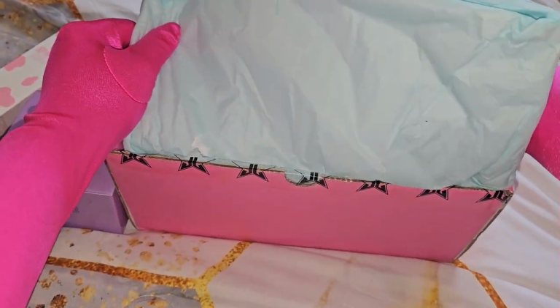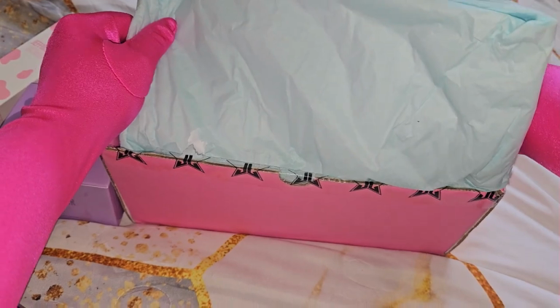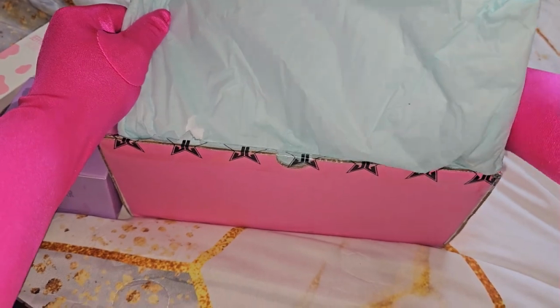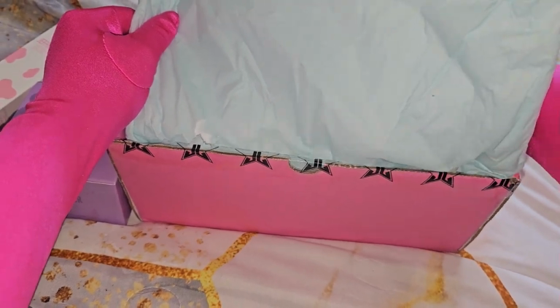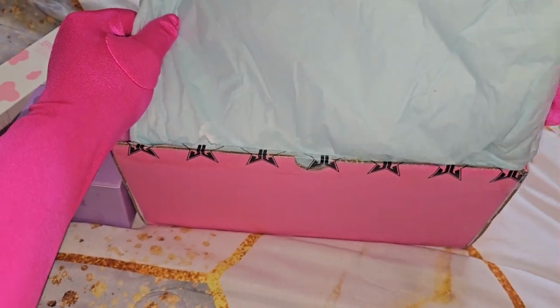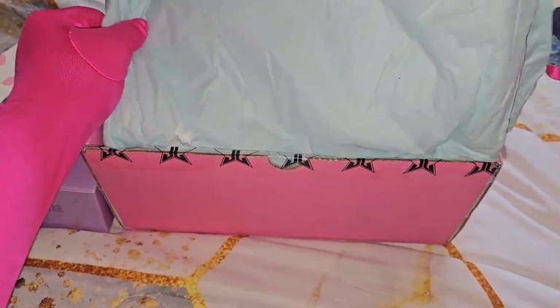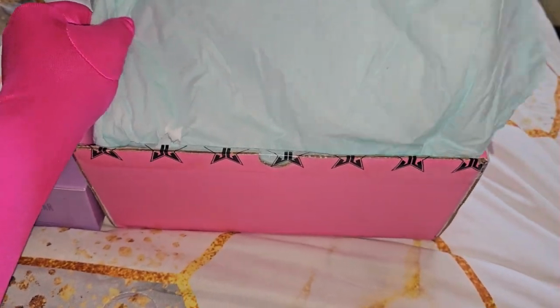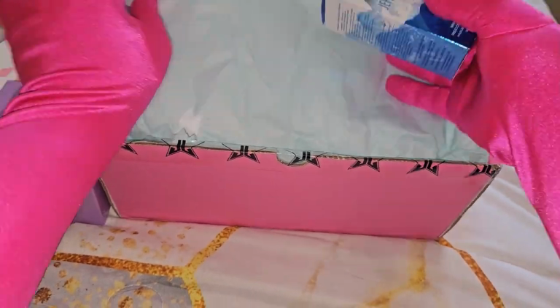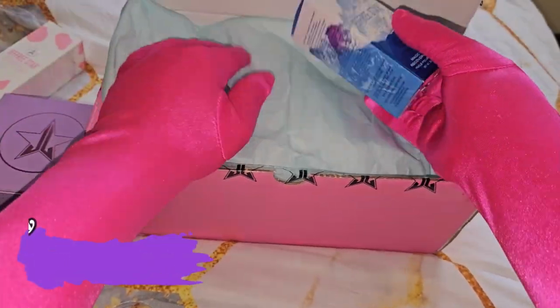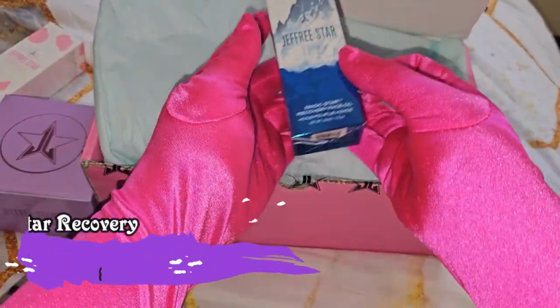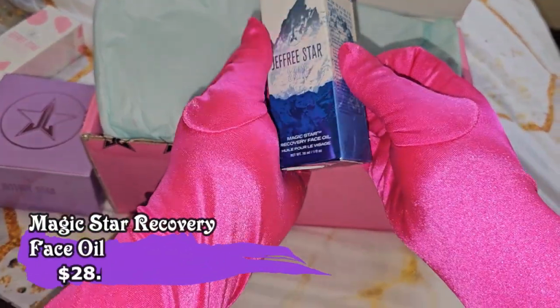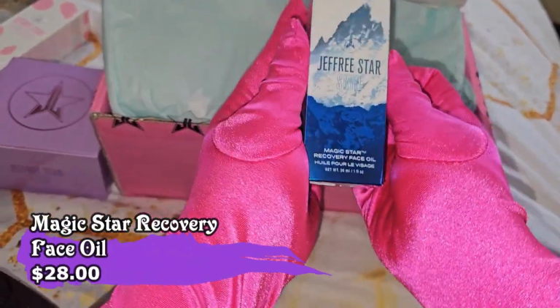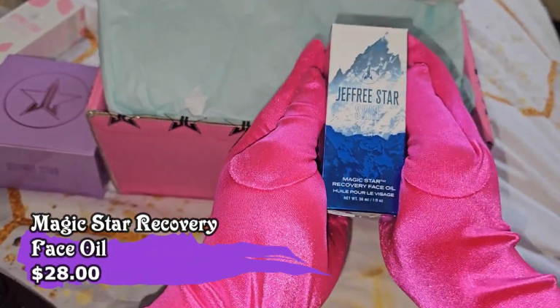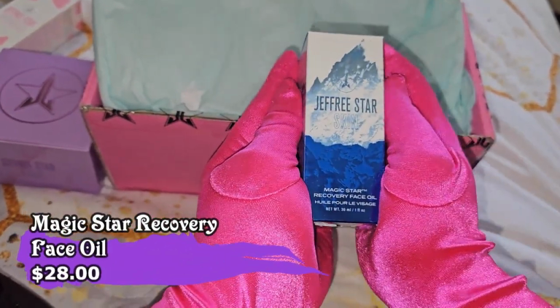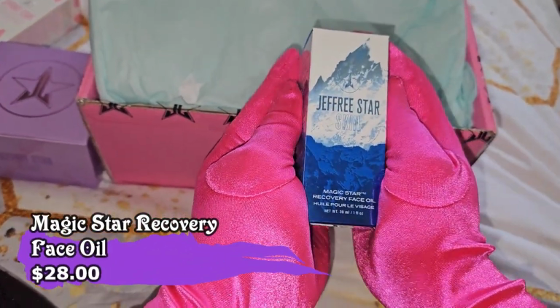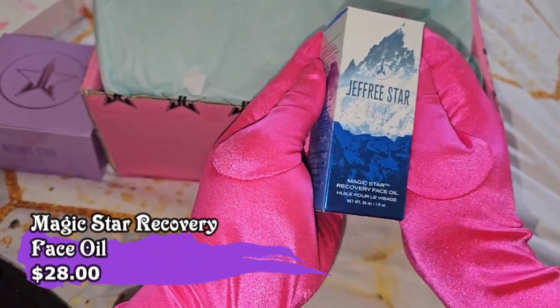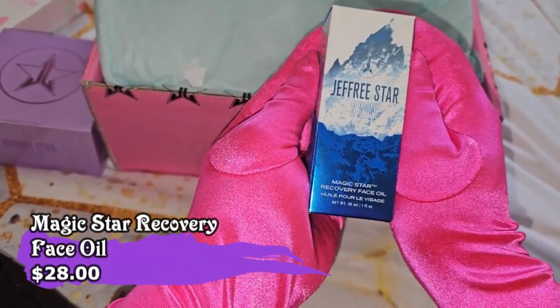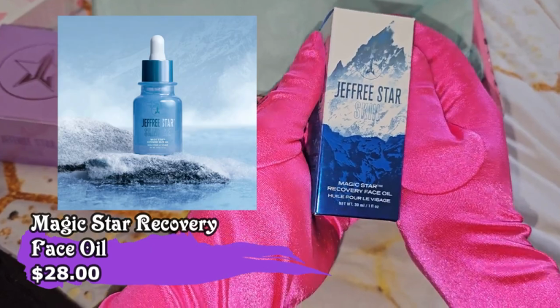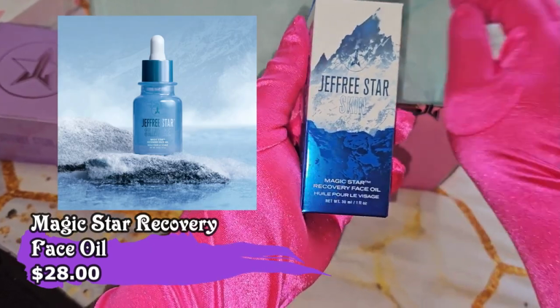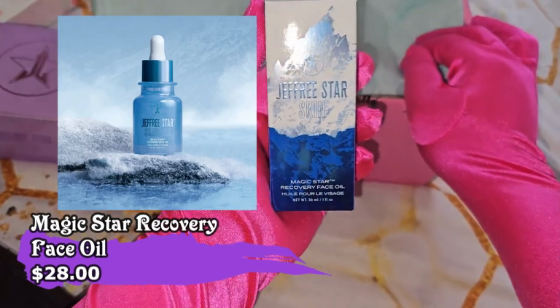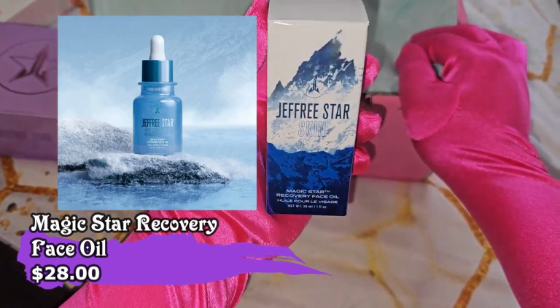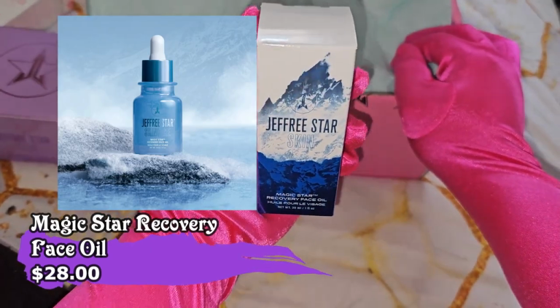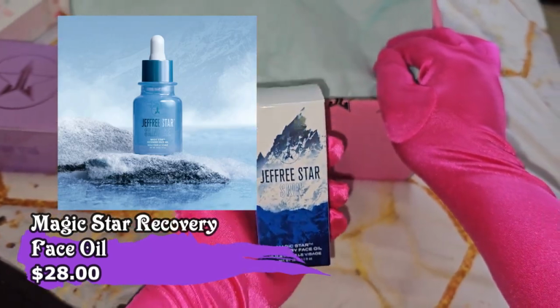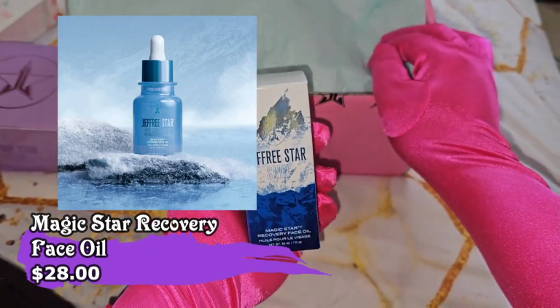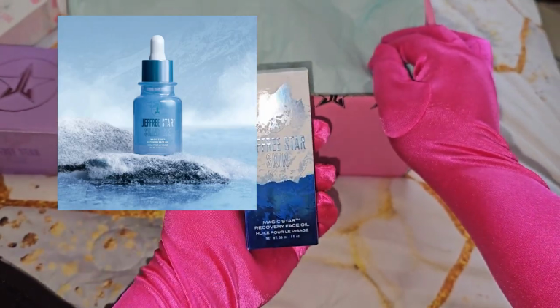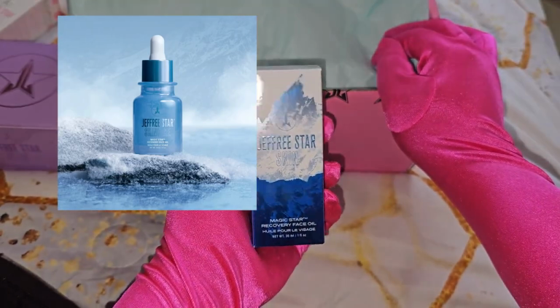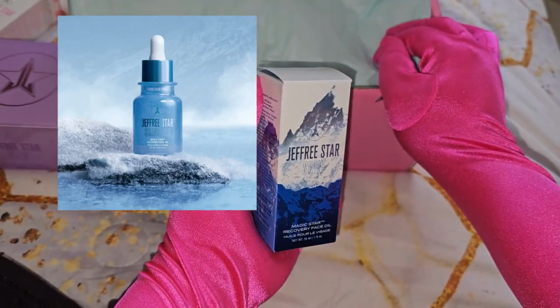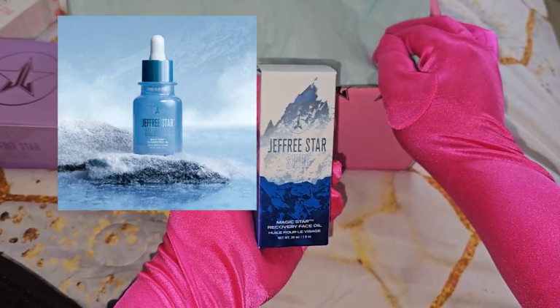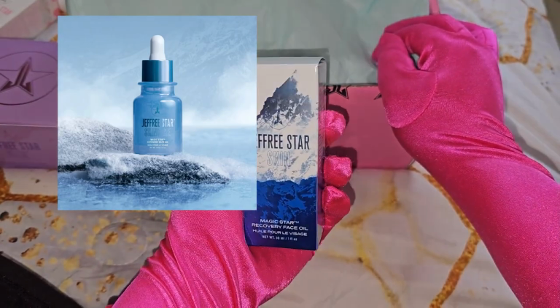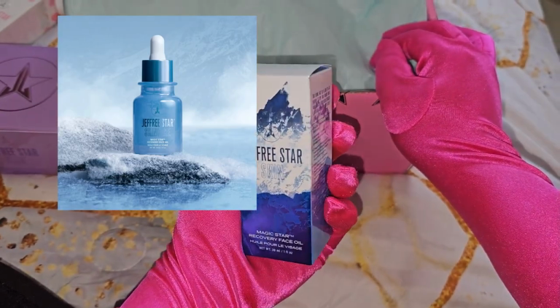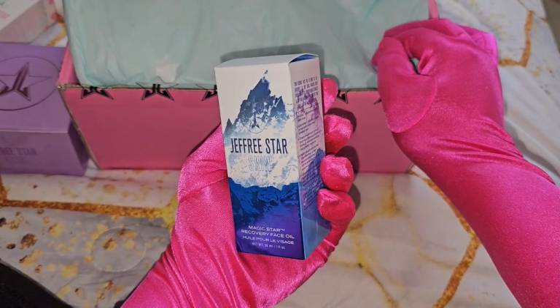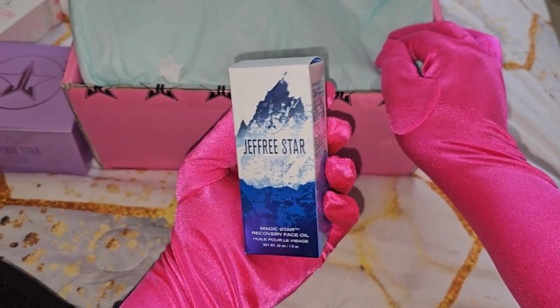The next one that we have, friendships, is the Jeffree Star Skin Magic Star Recovery Face Oil. I love it!